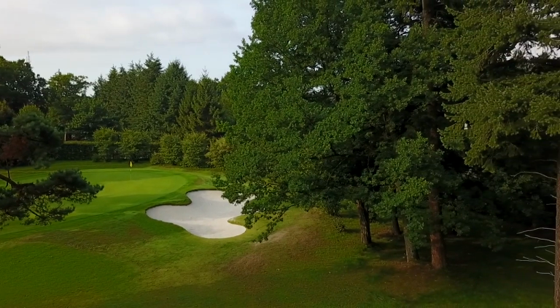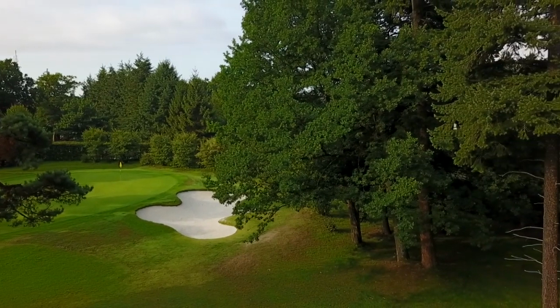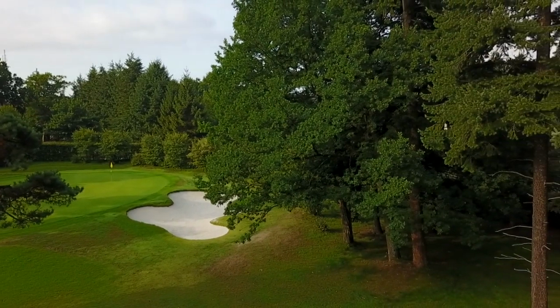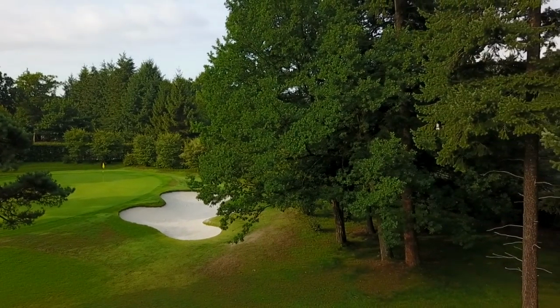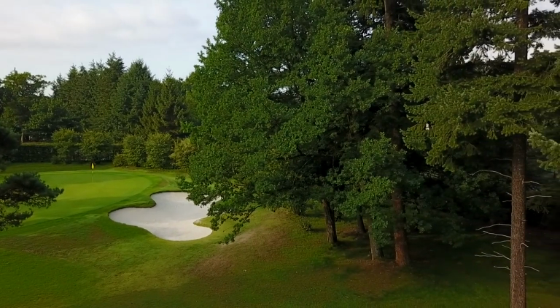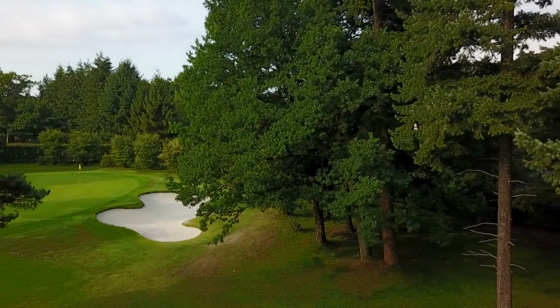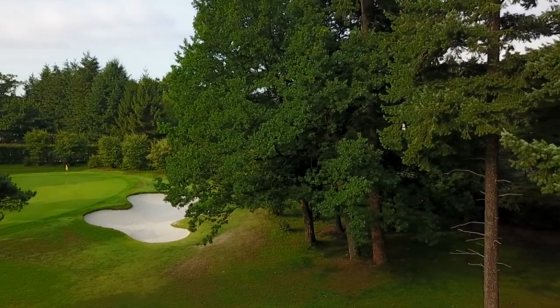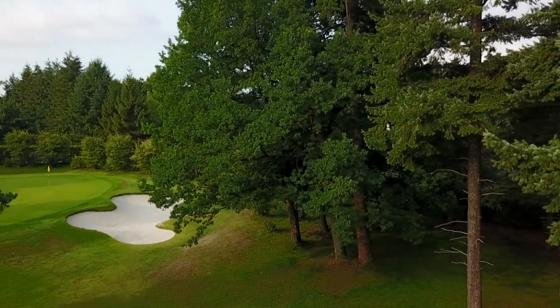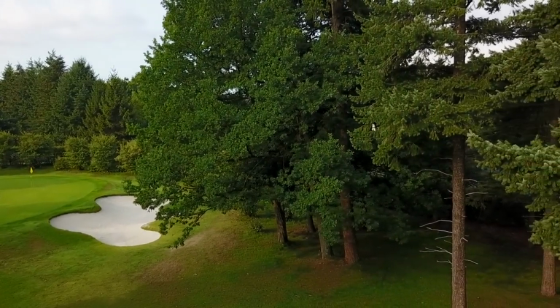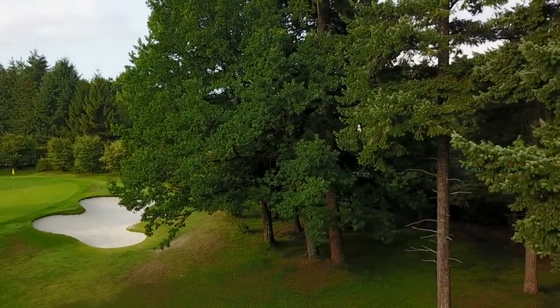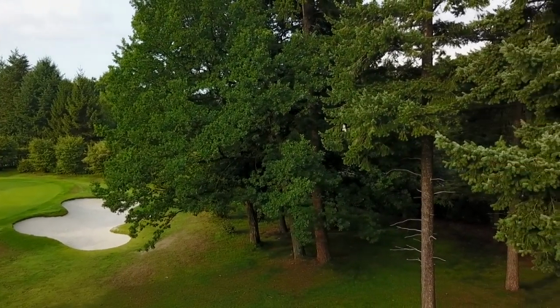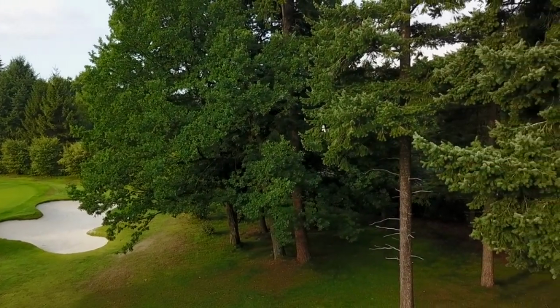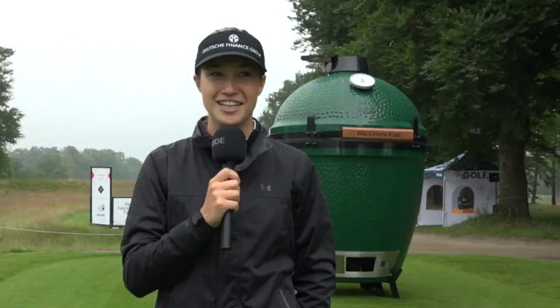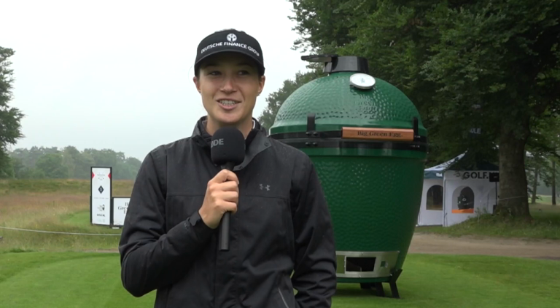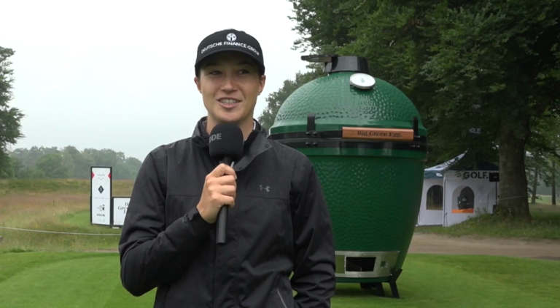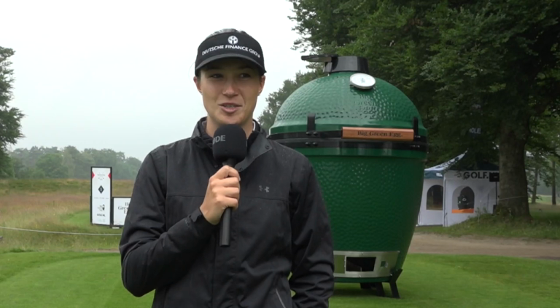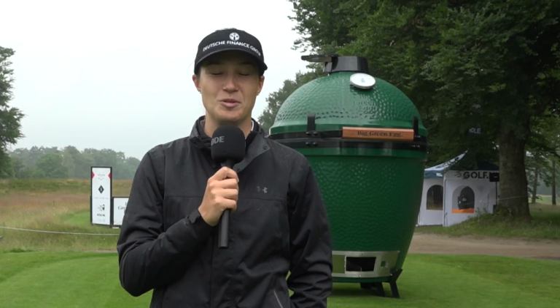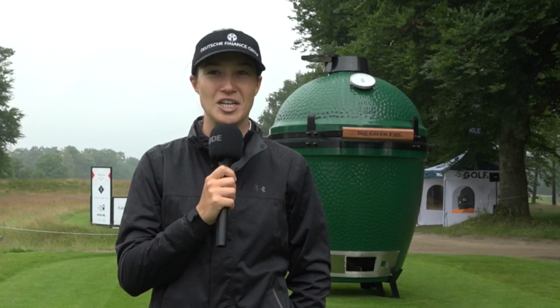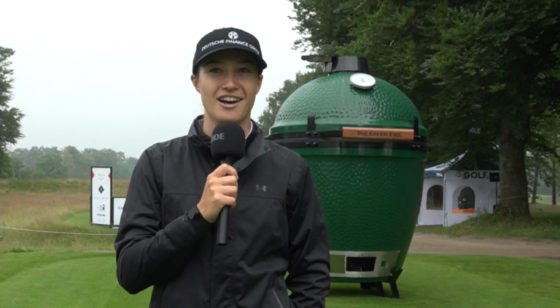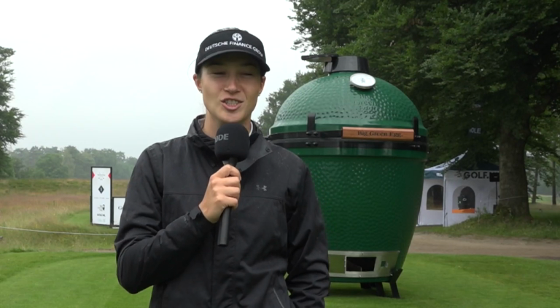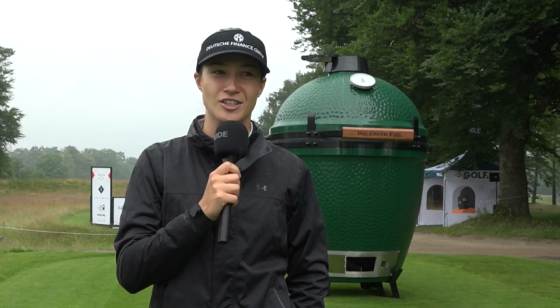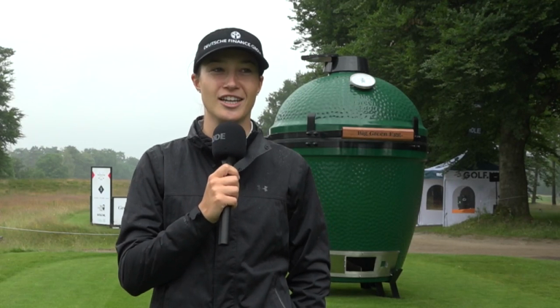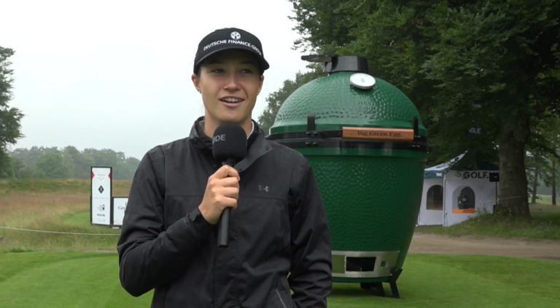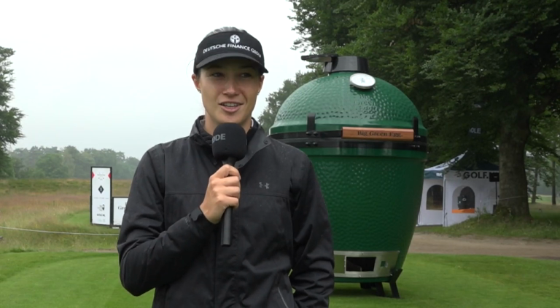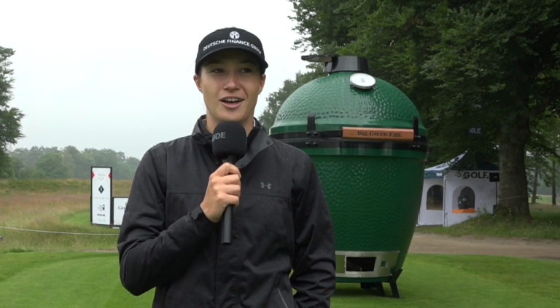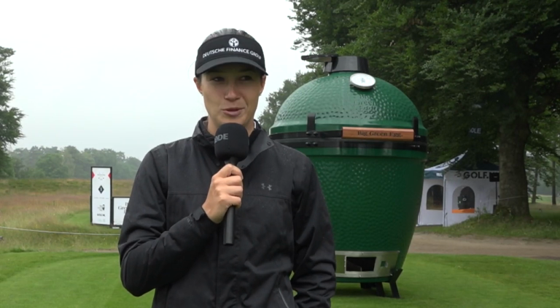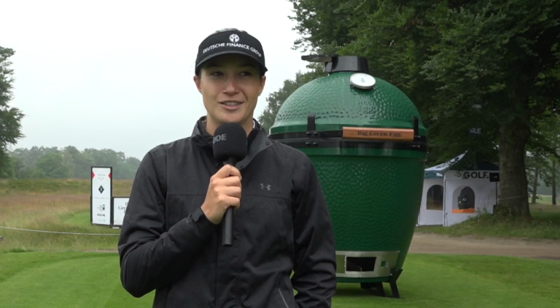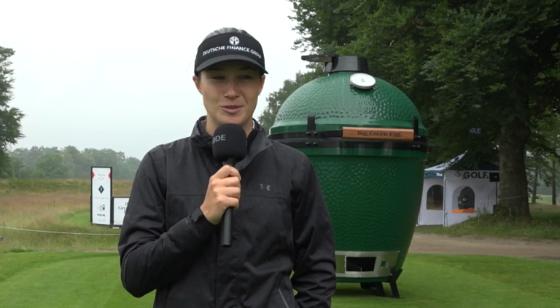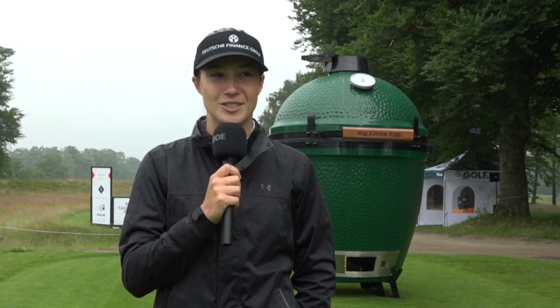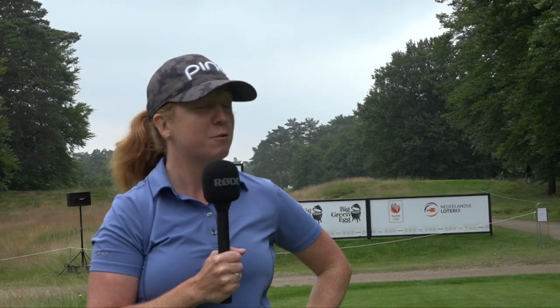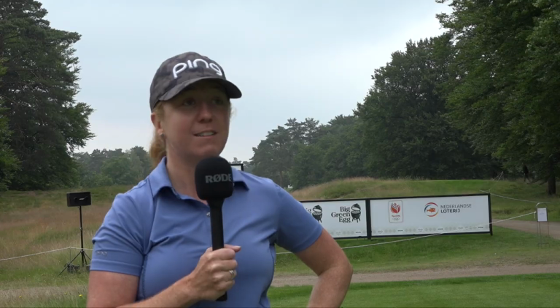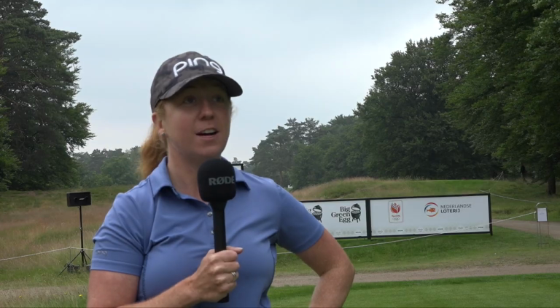It looks a bit like a links golf course but tree-lined, so I think that should be a really nice, challenging week this week. Really, really nice.